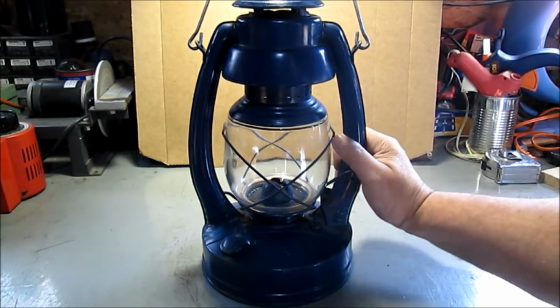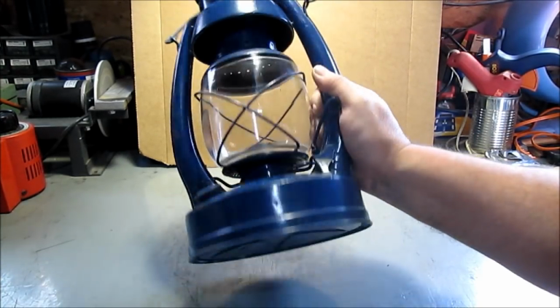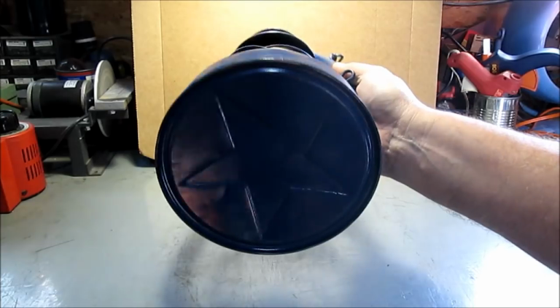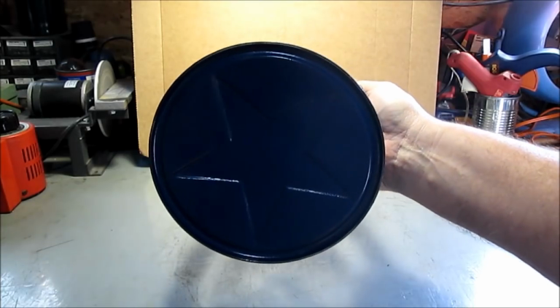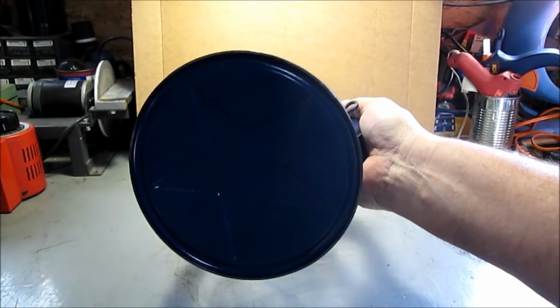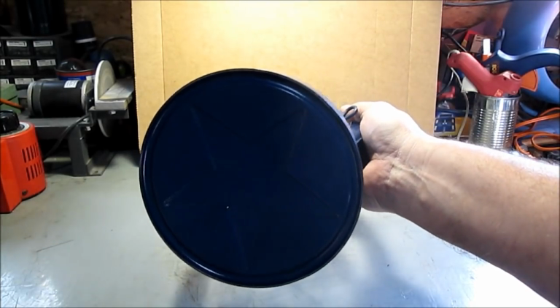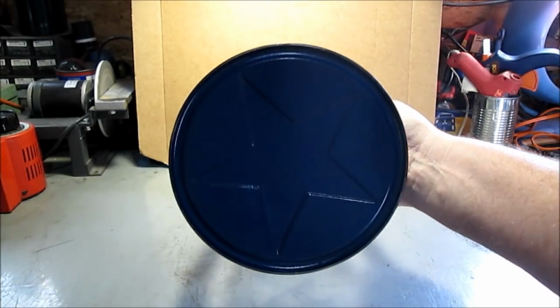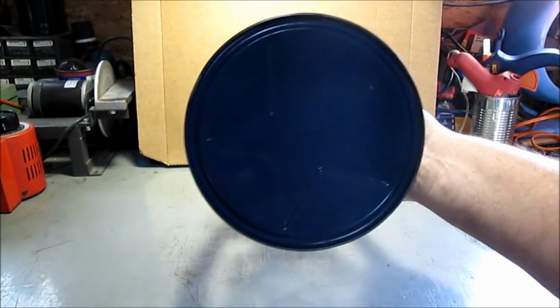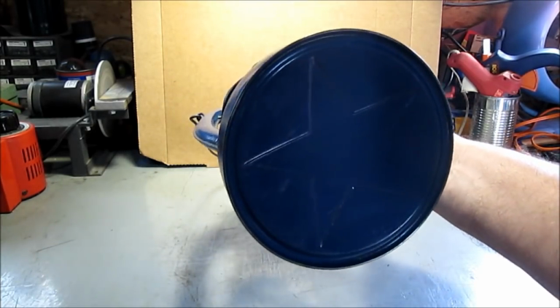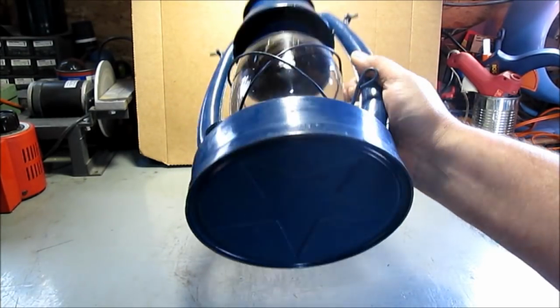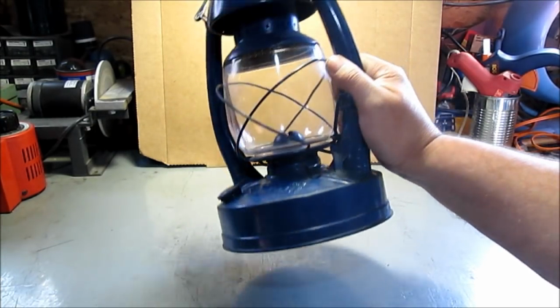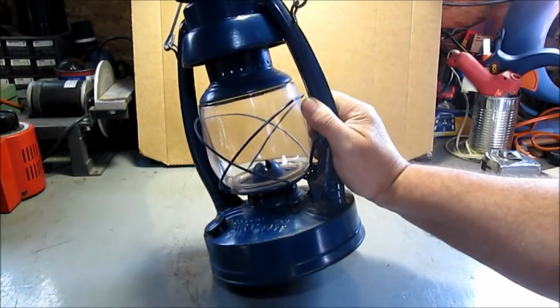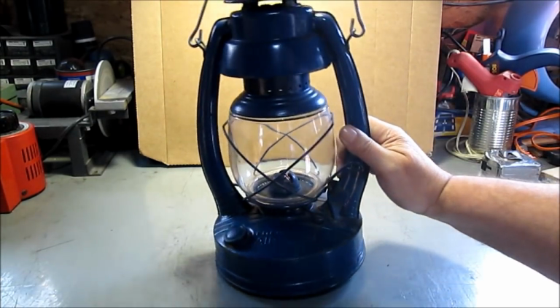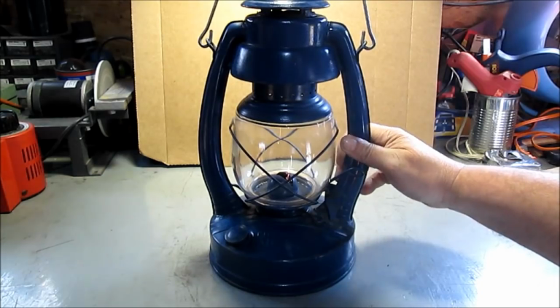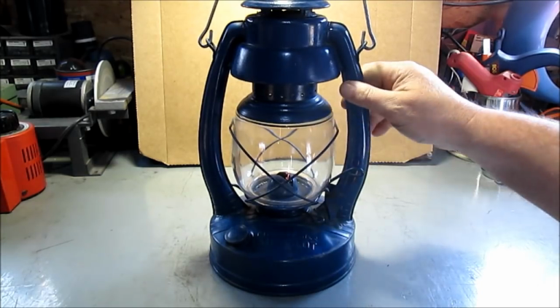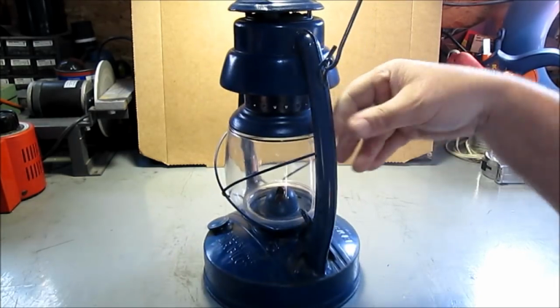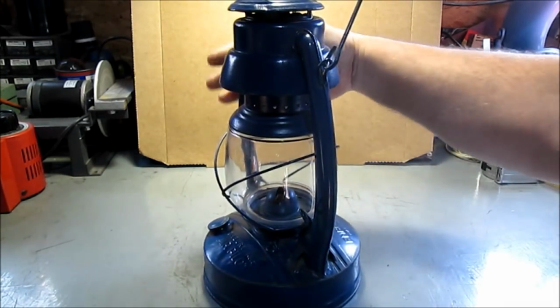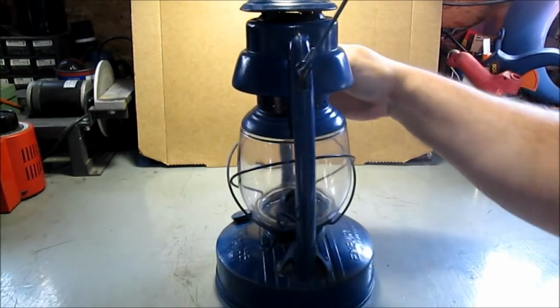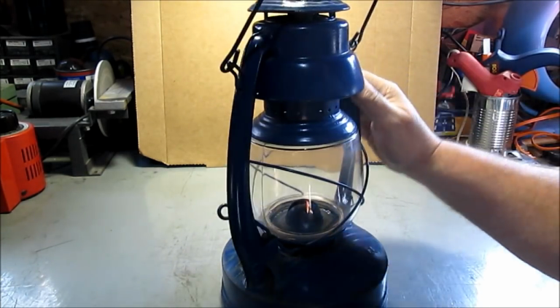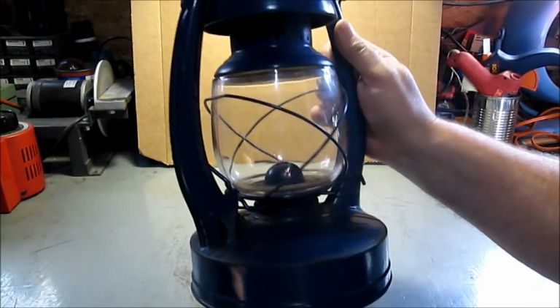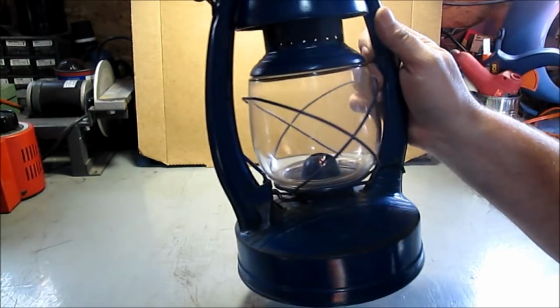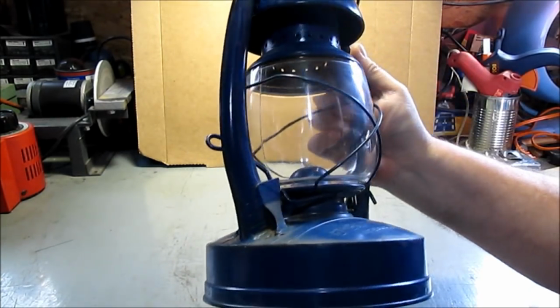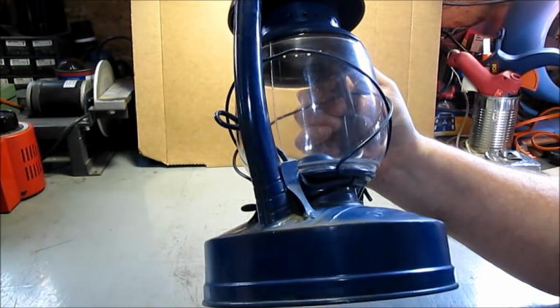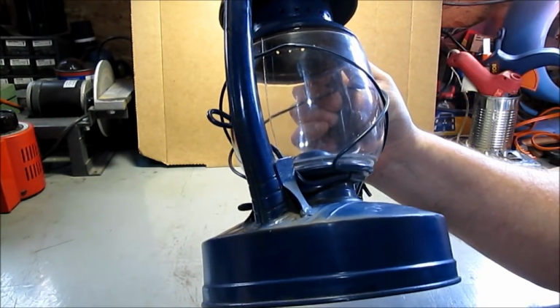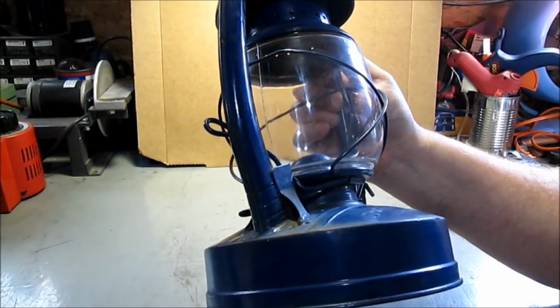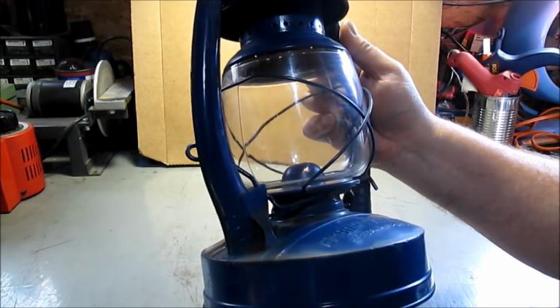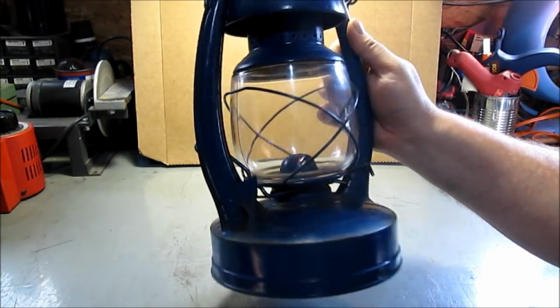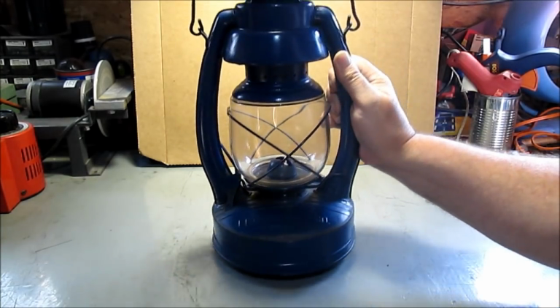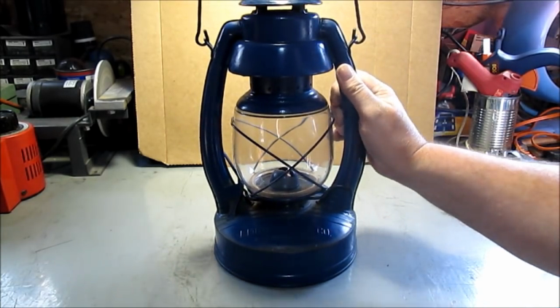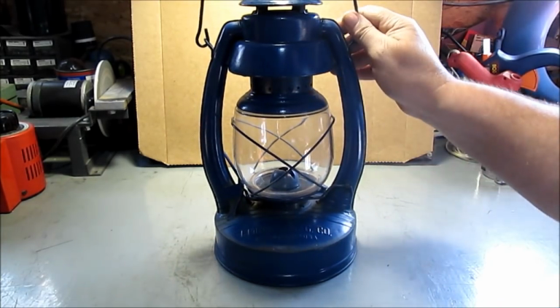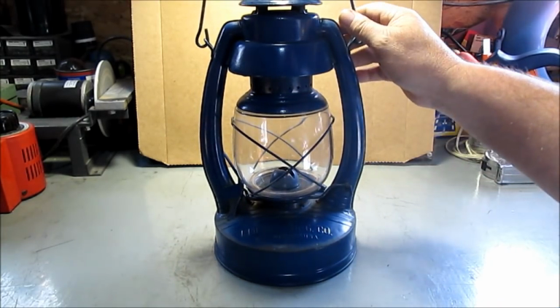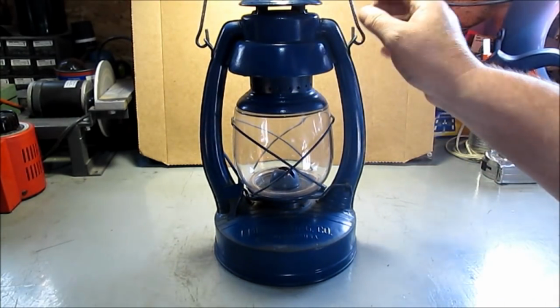This has a star on the bottom, which I'll take a picture of — it kind of makes it collectible. And it was made in Warsaw, New York, USA. So I'll have some pictures of that.